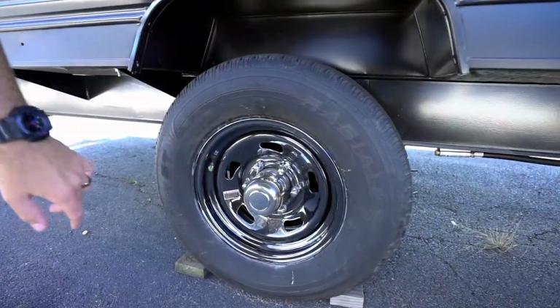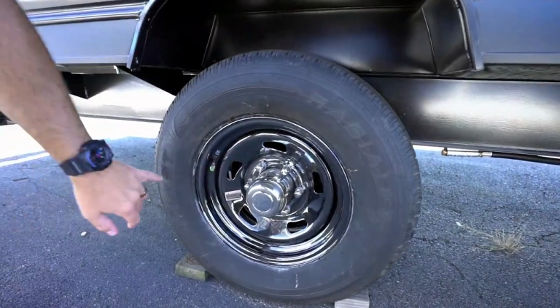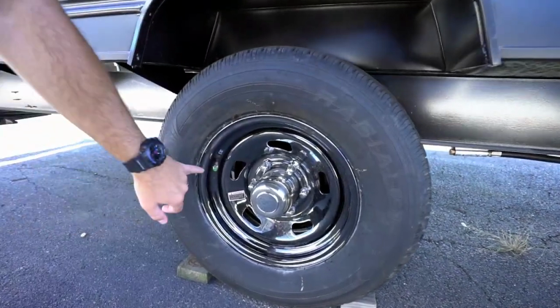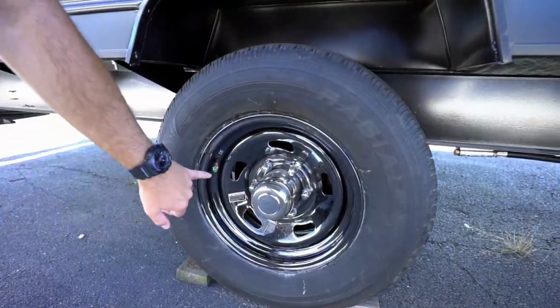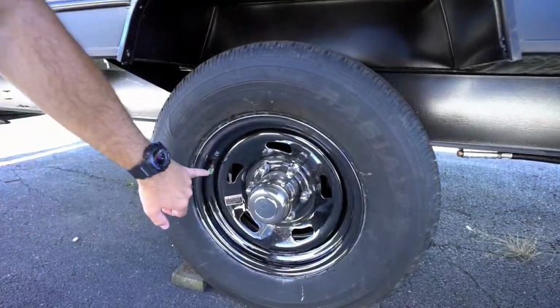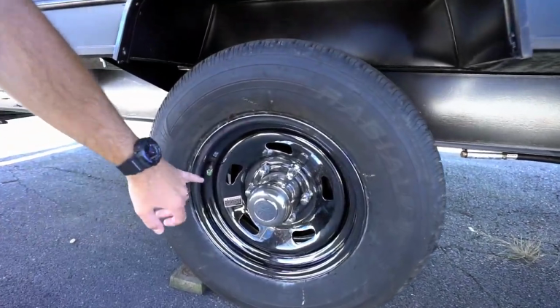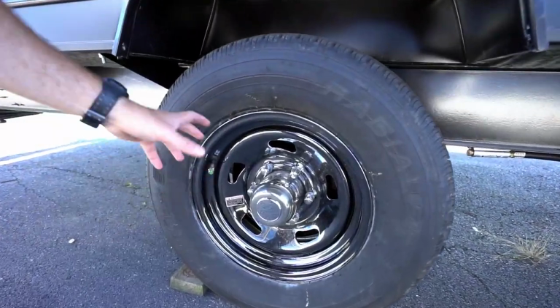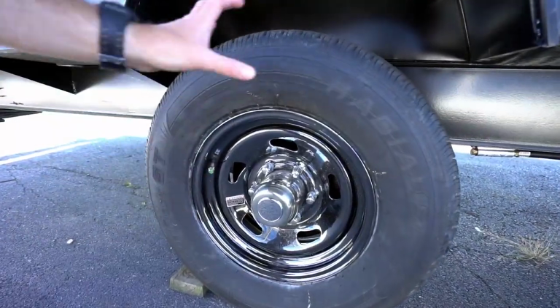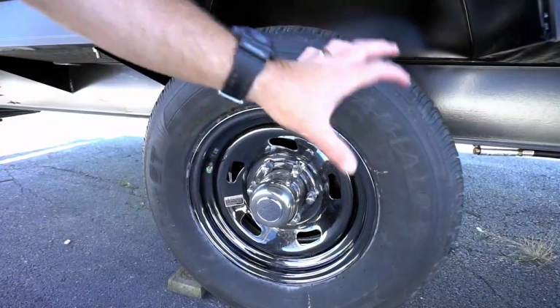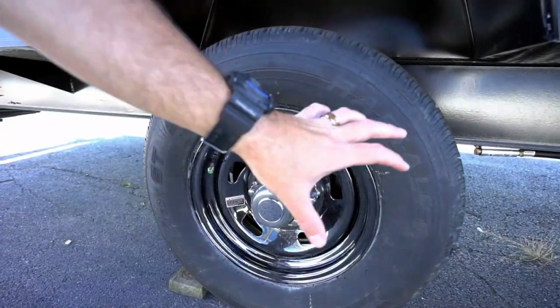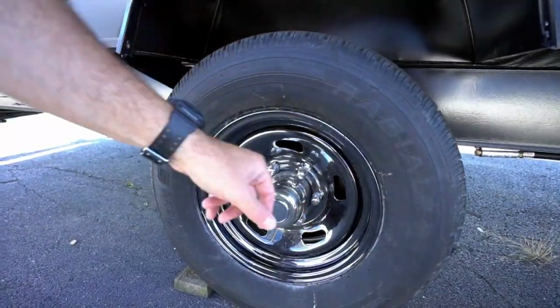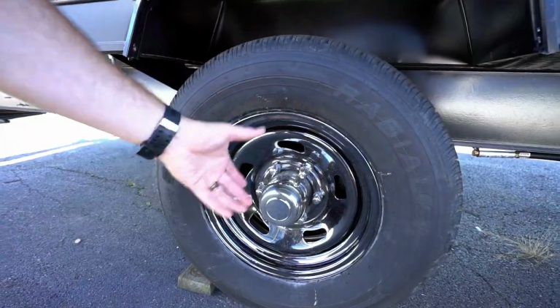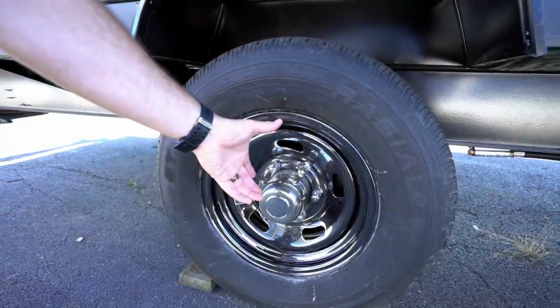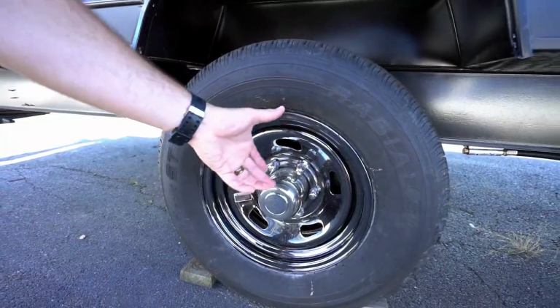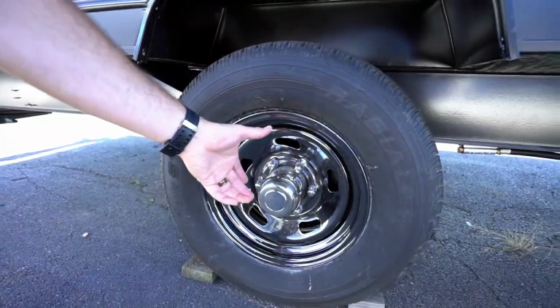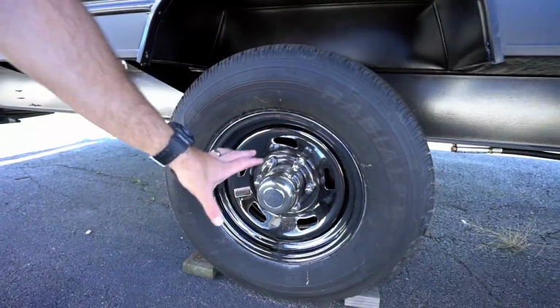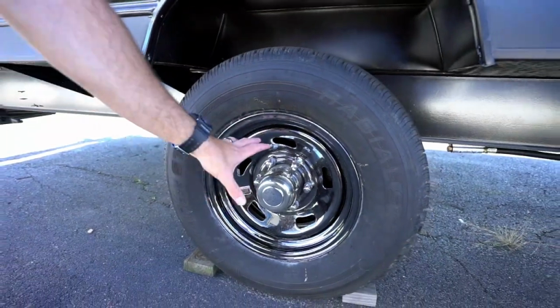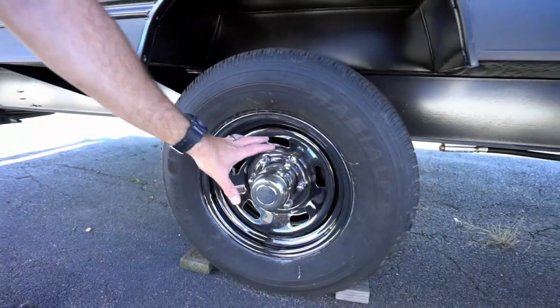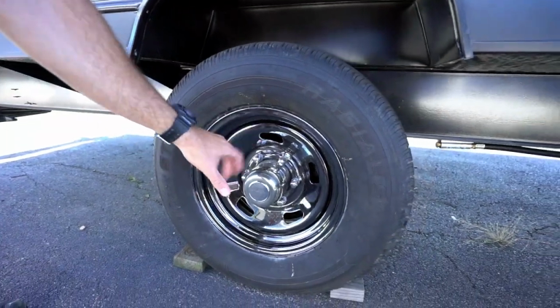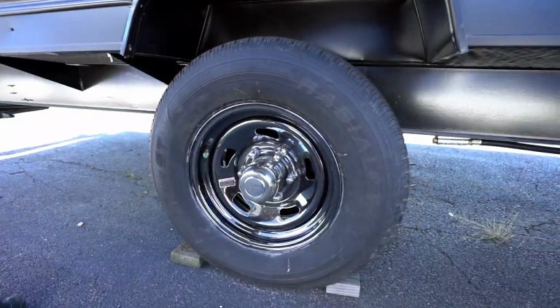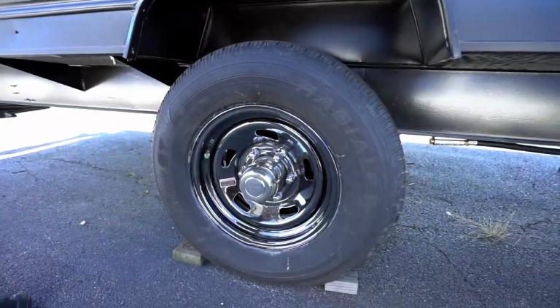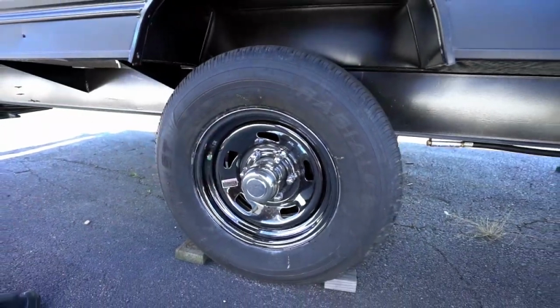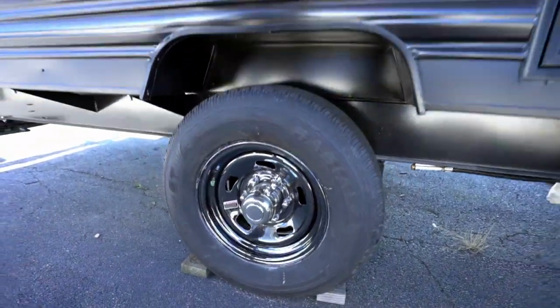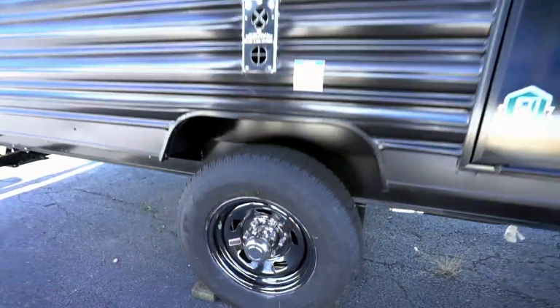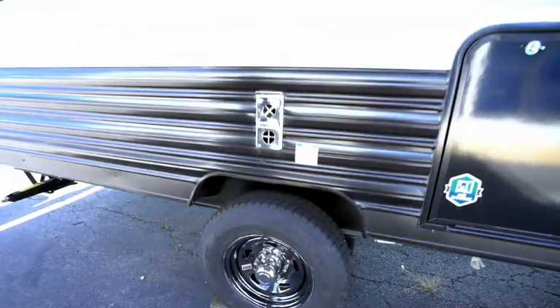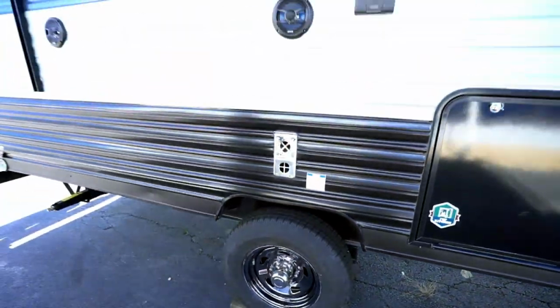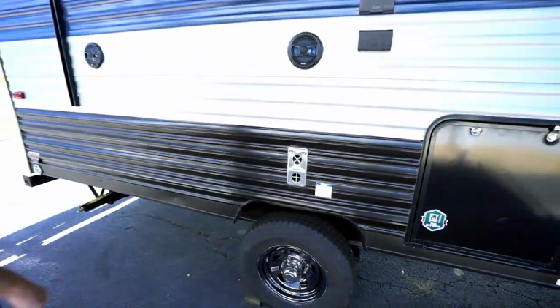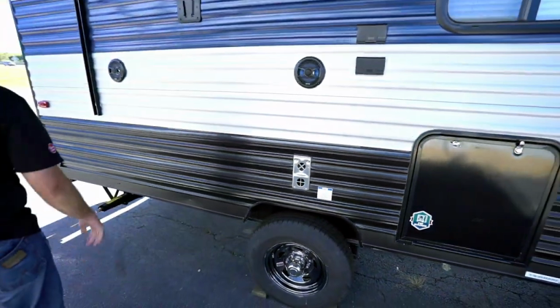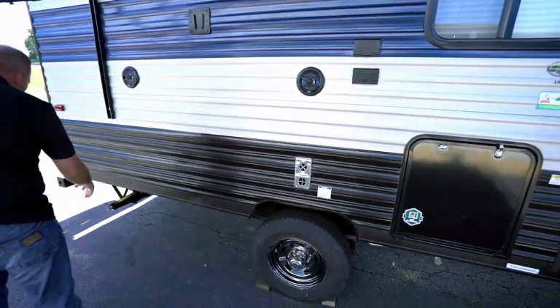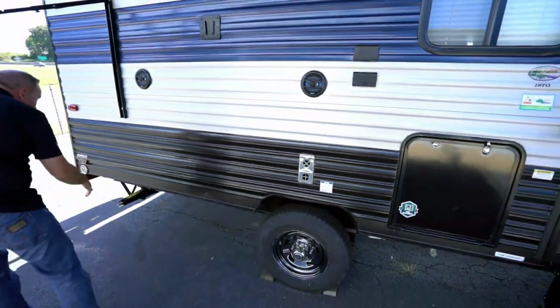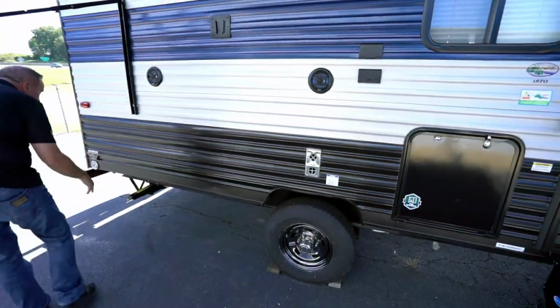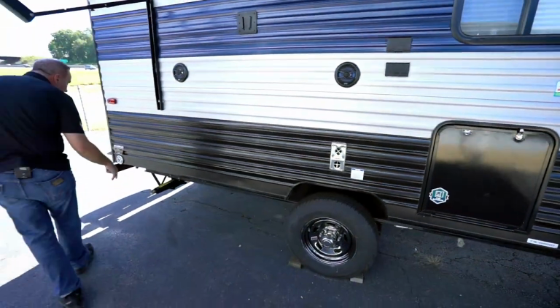This is a 14-inch tire — a lot of travel trailers this size have 13-inch tires. This has the pressure monitor and is nitro-filled on that aluminum Dexter Easy Lube axle right there.